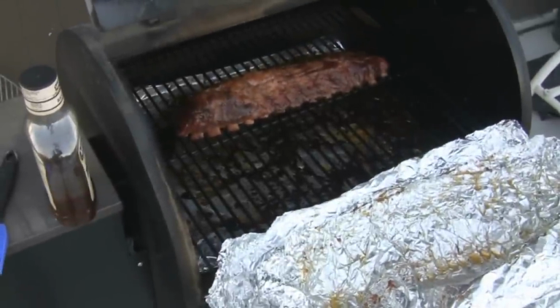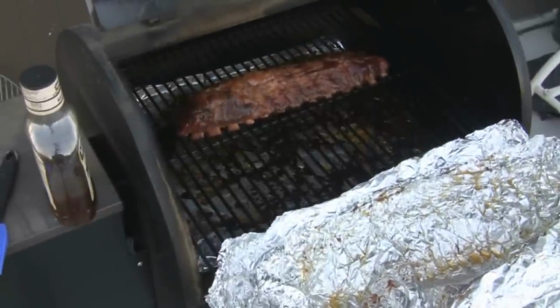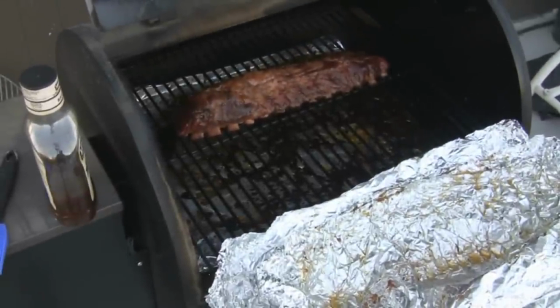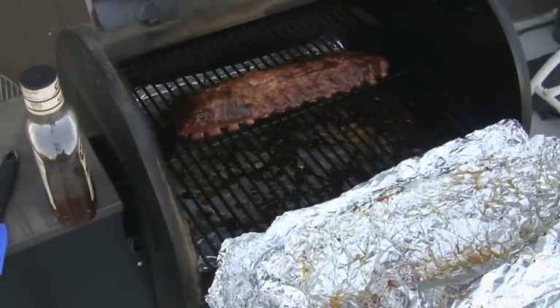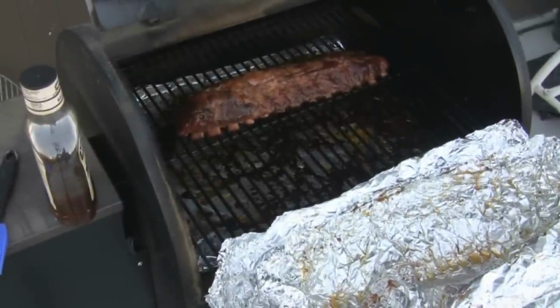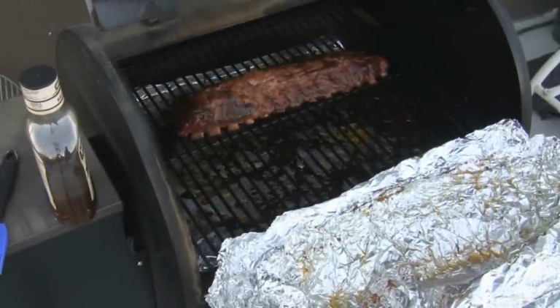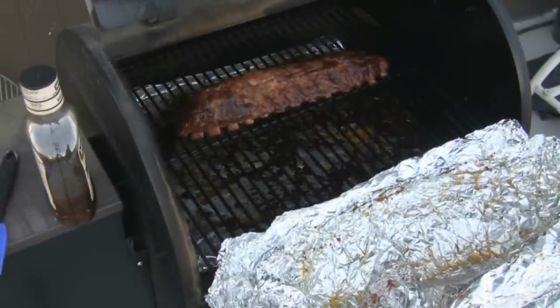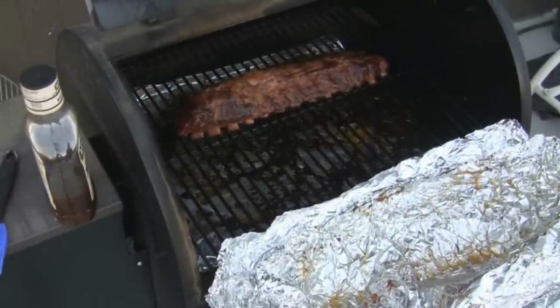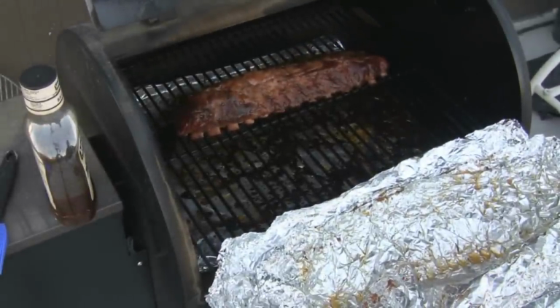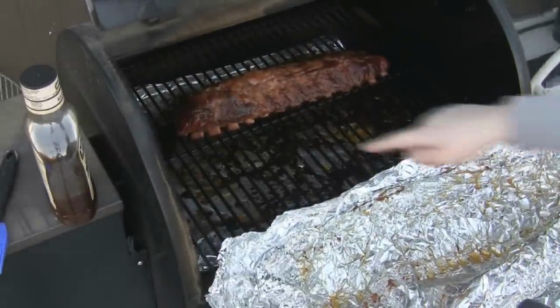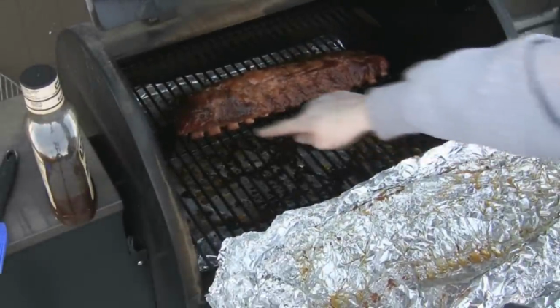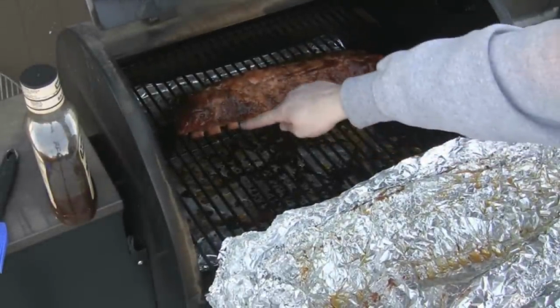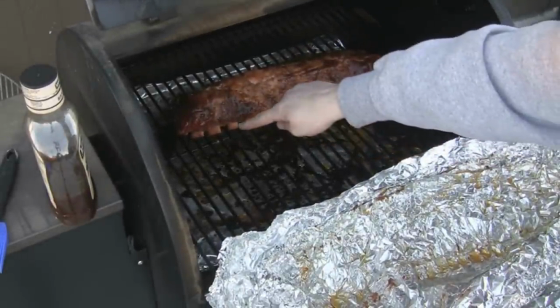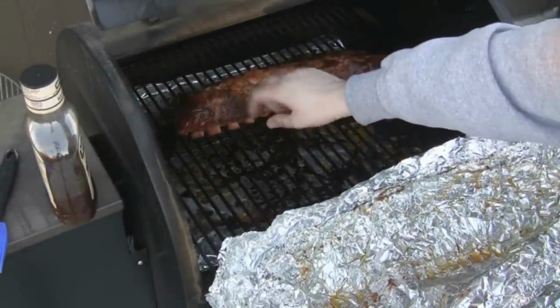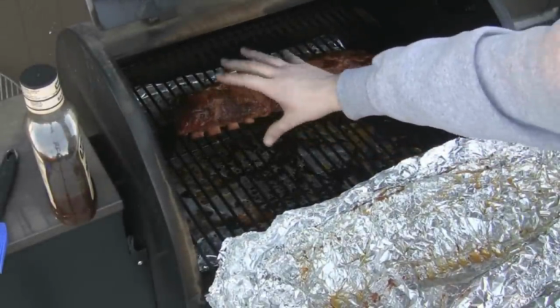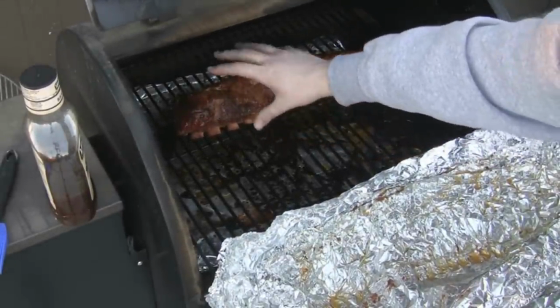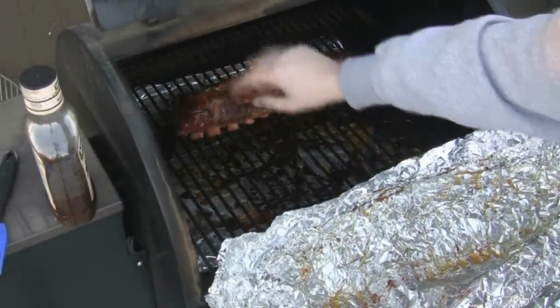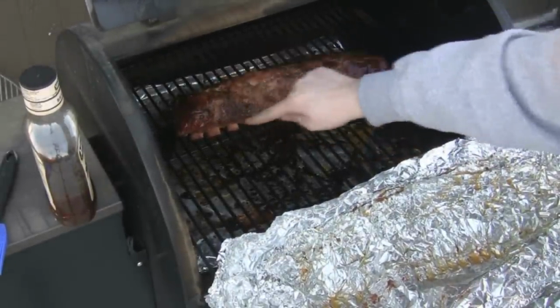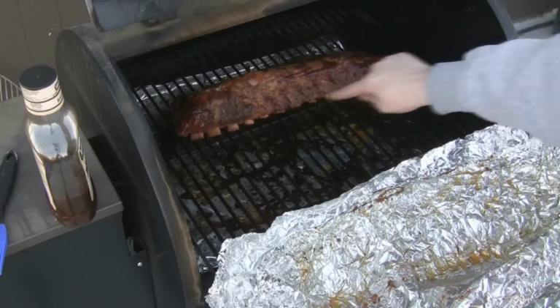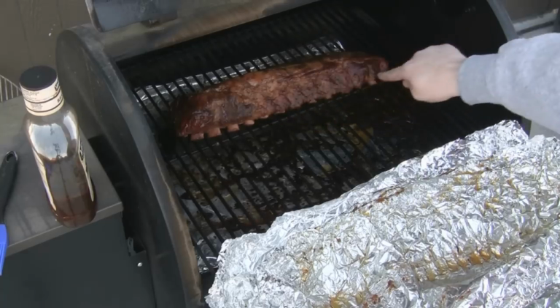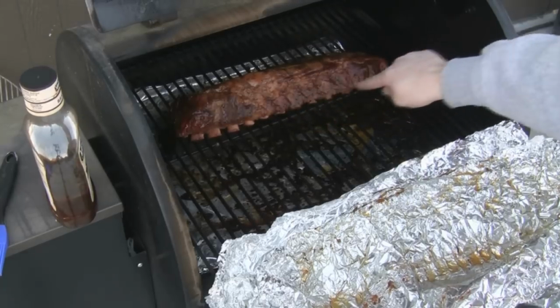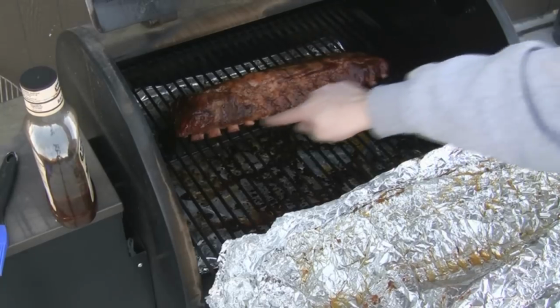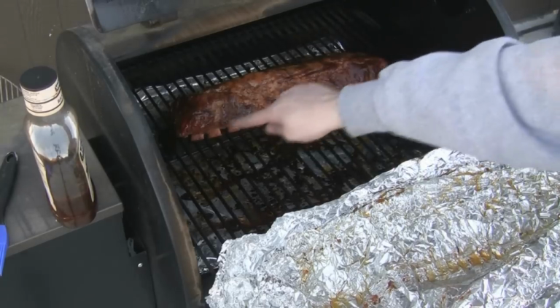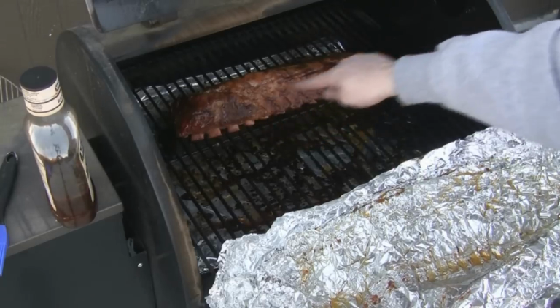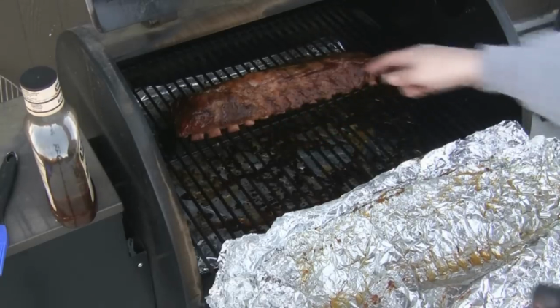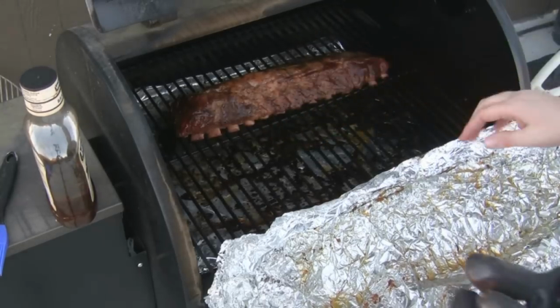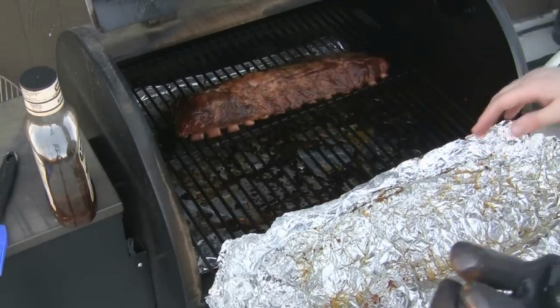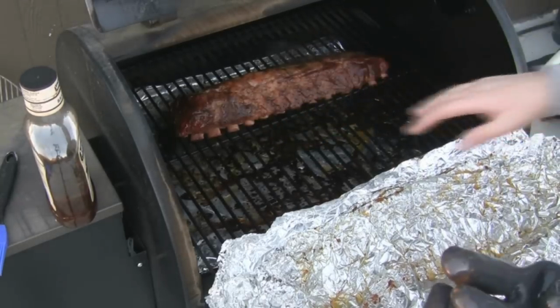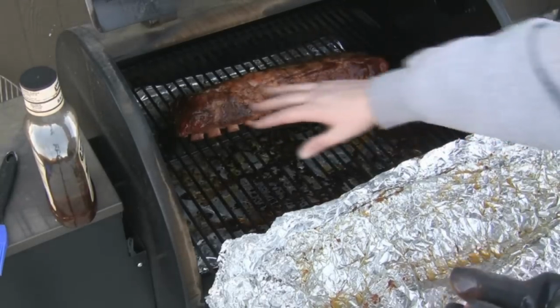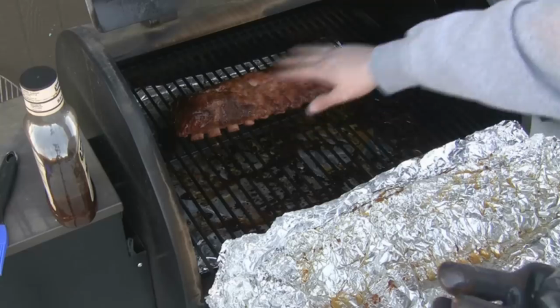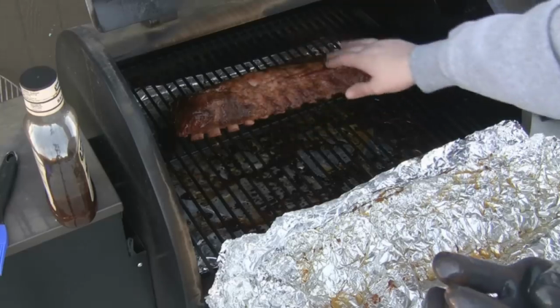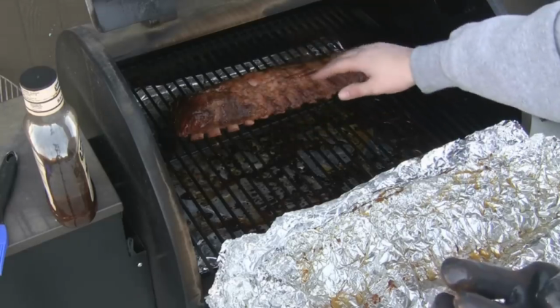There's the first one — looking good. You want the meat to pull back and leave the ribs exposed. You want this nice color.